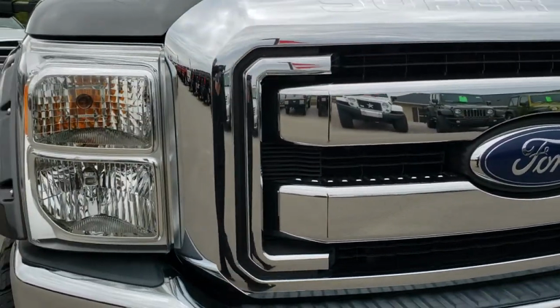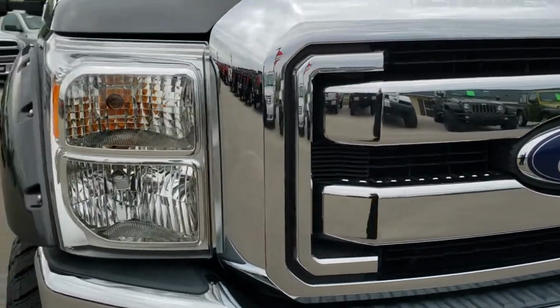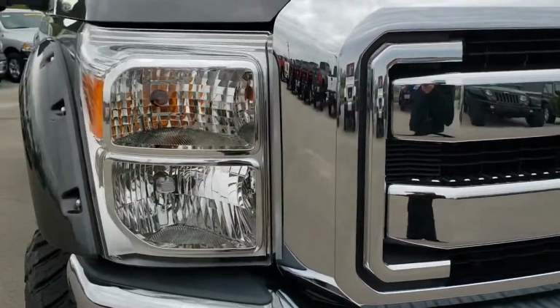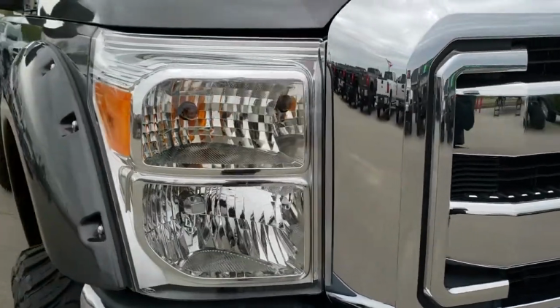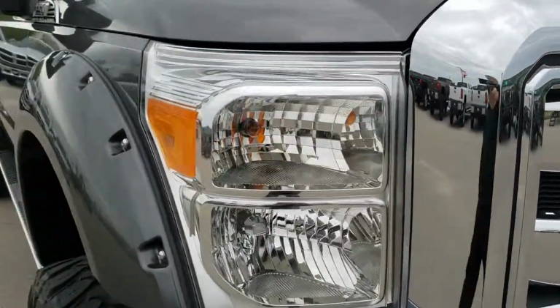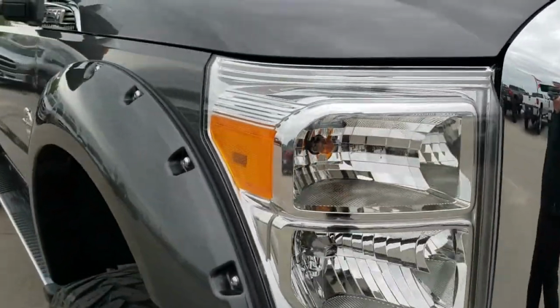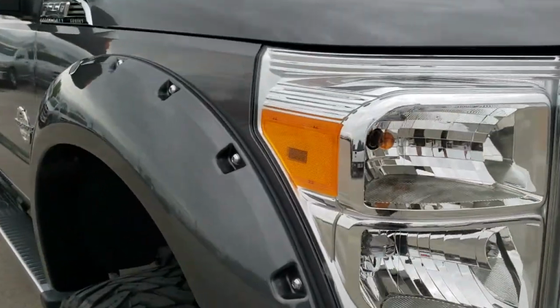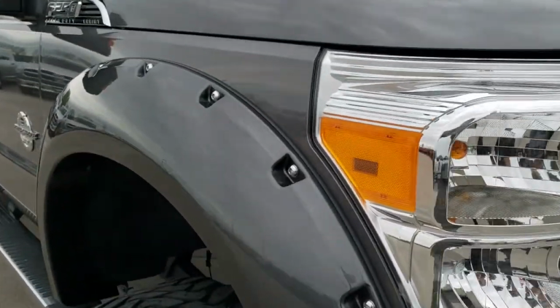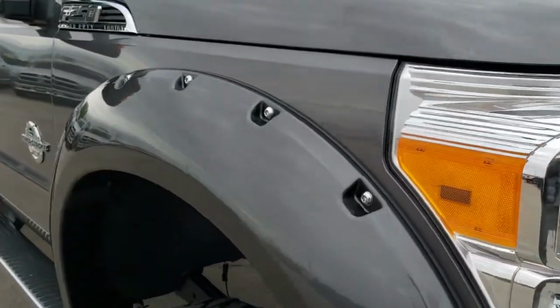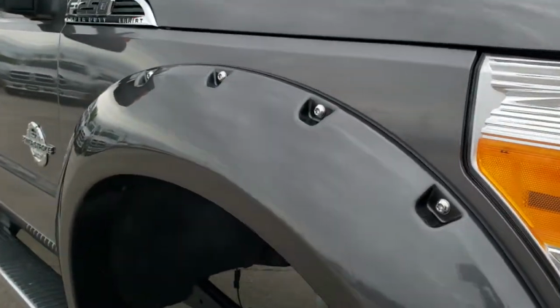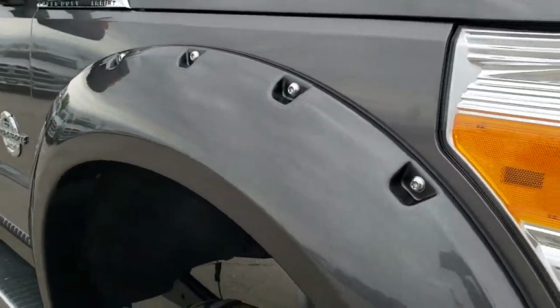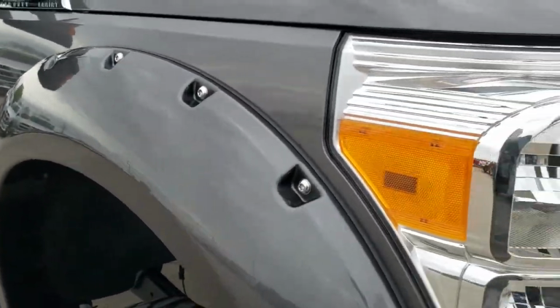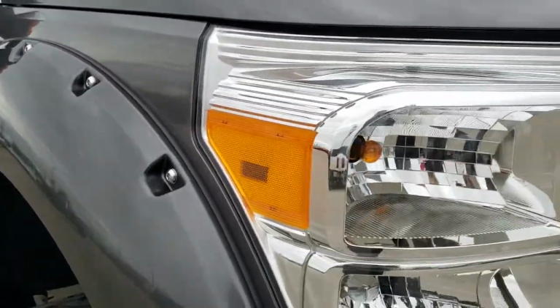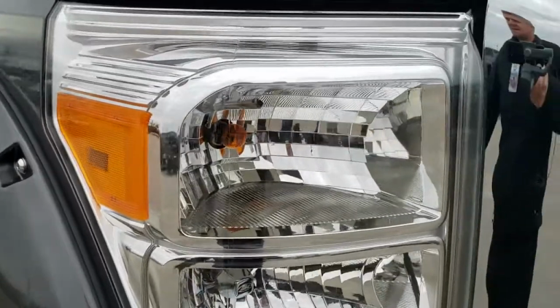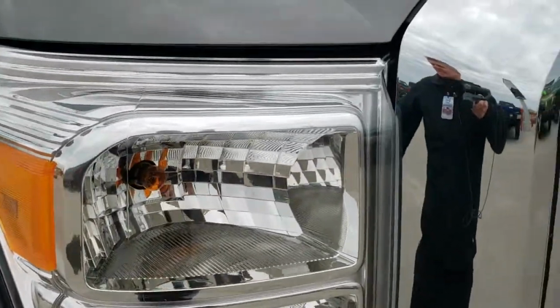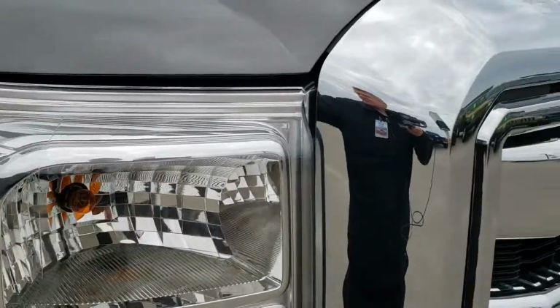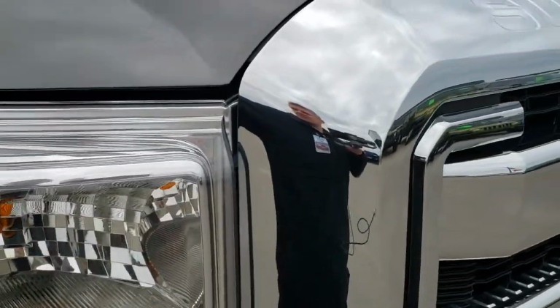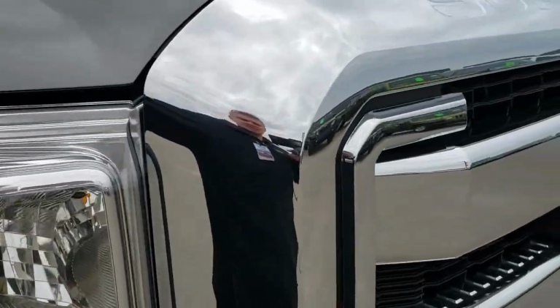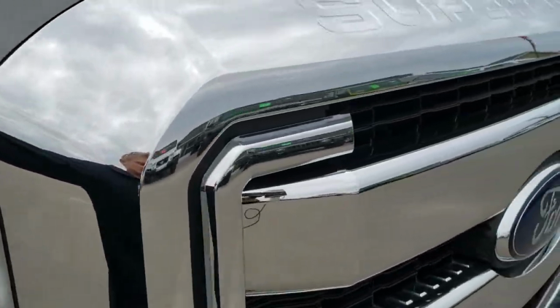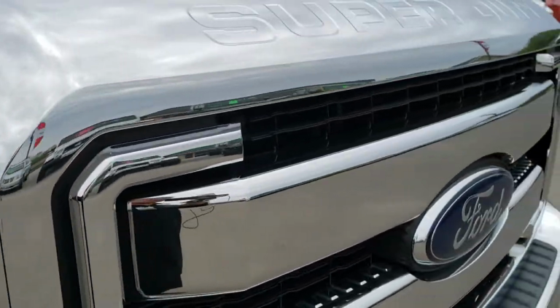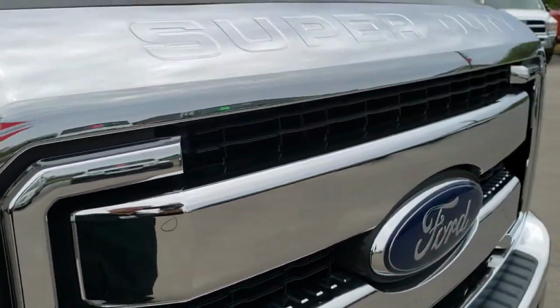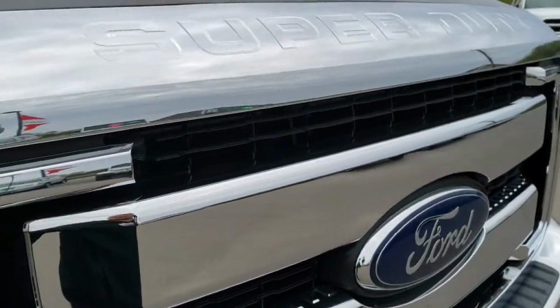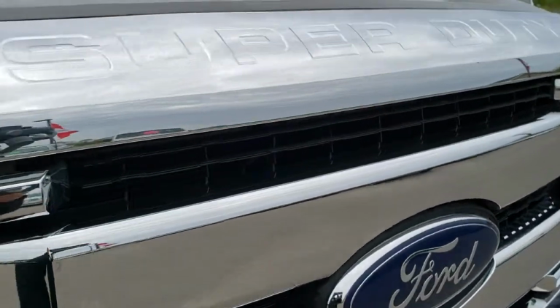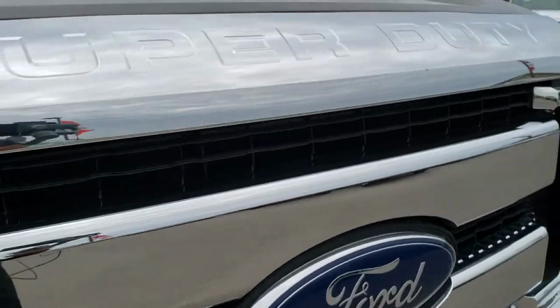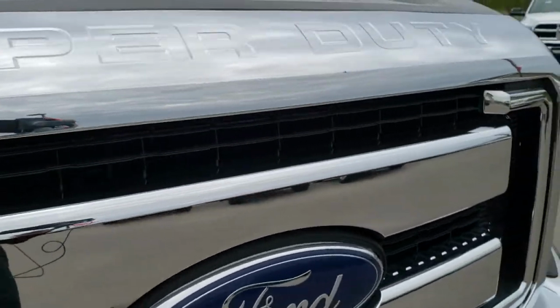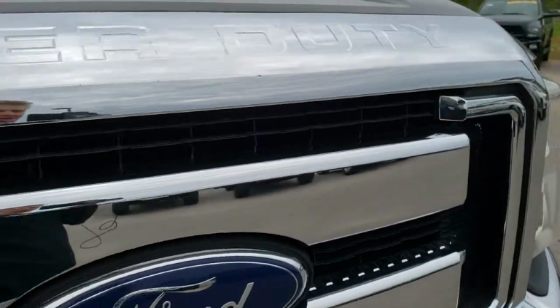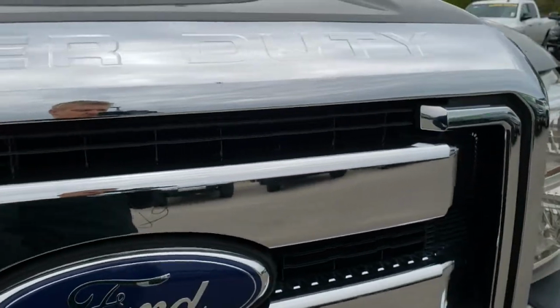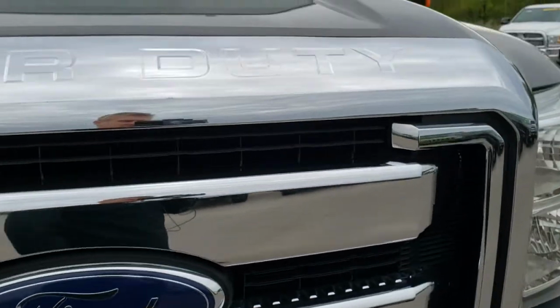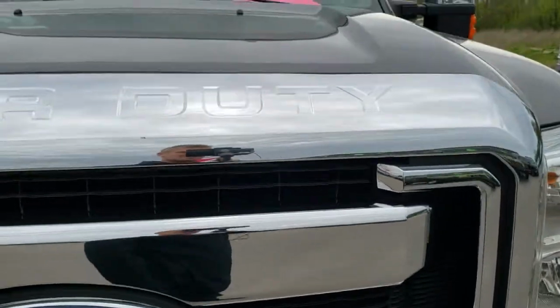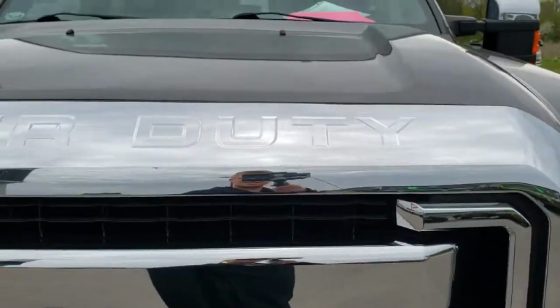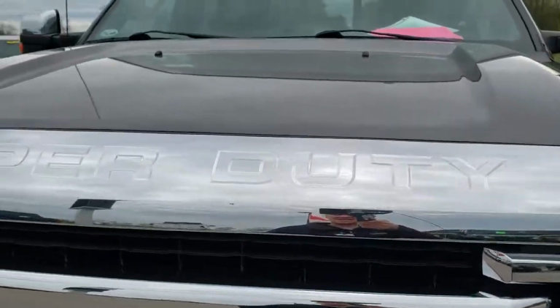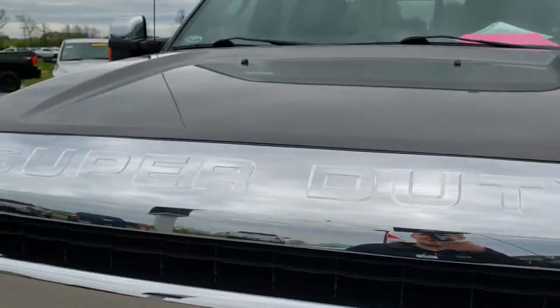This truck has the 6.7 liter Power Stroke Diesel. From this HD video, you will be able to tell that this truck is extremely clean all the way around, inside and out.